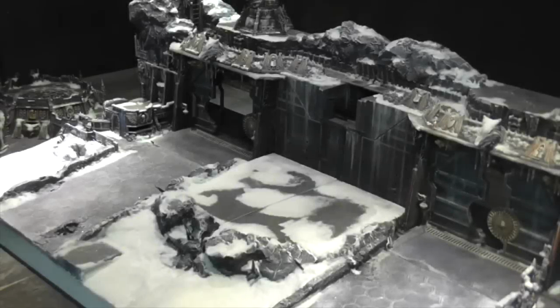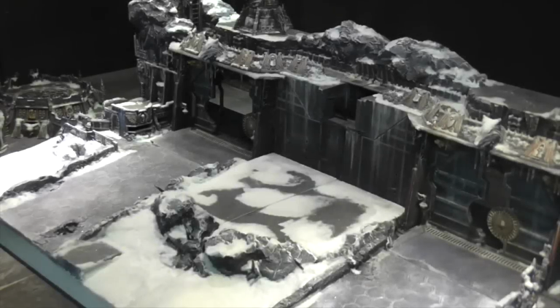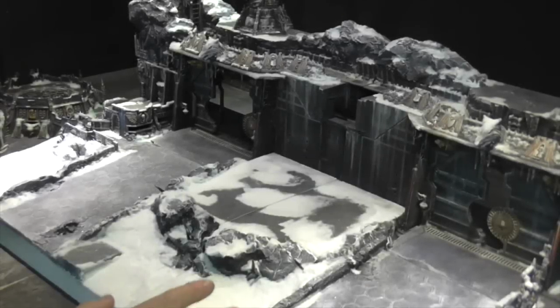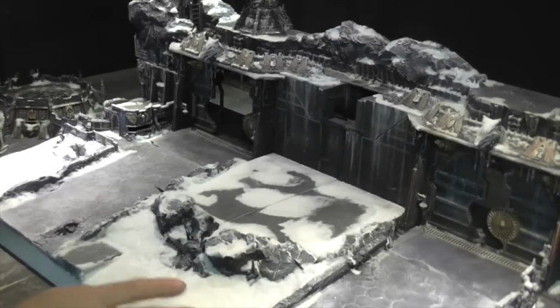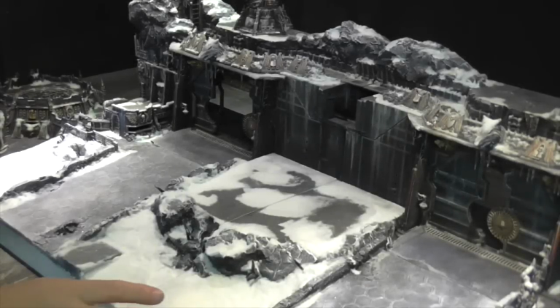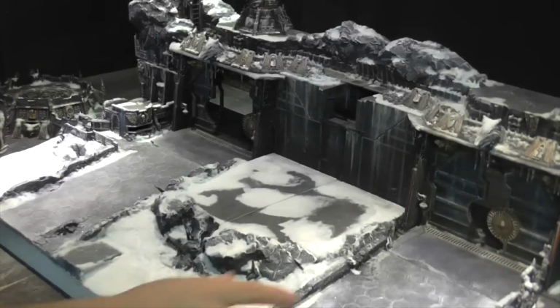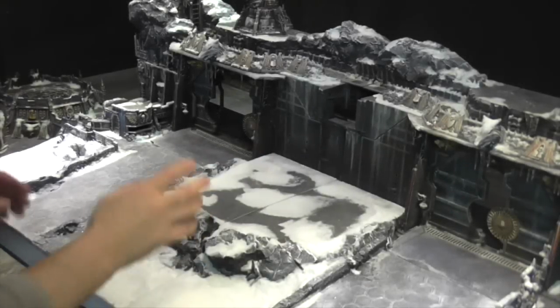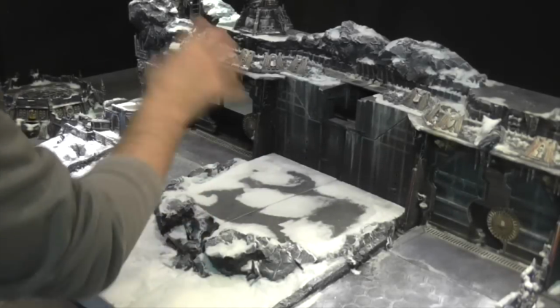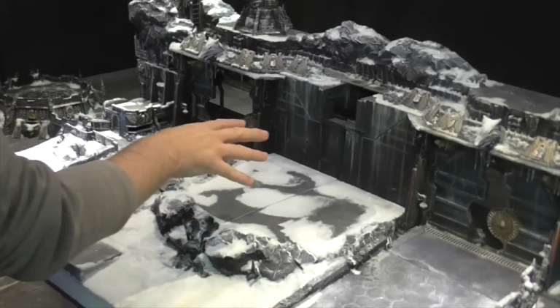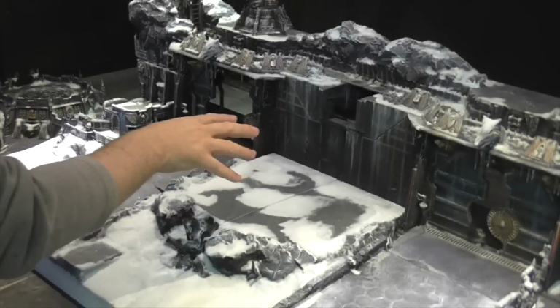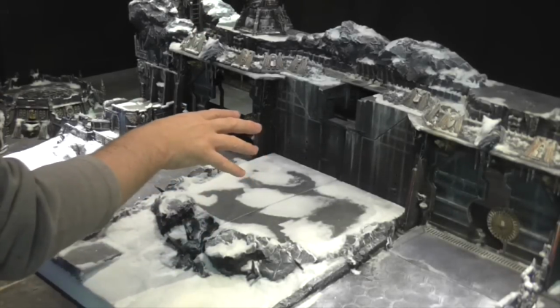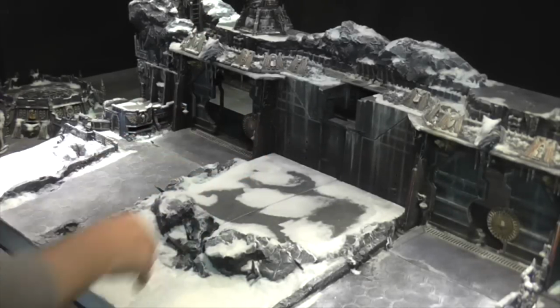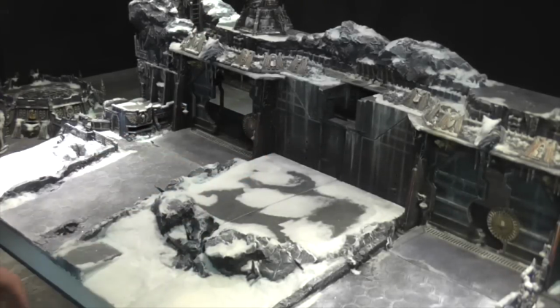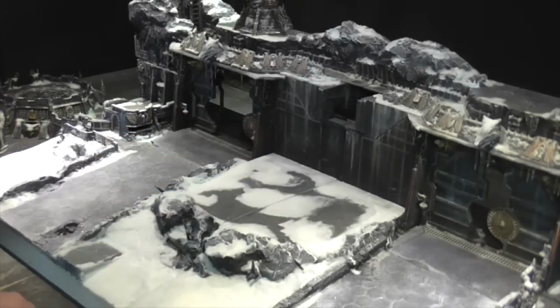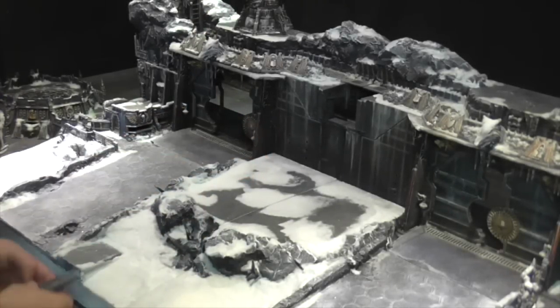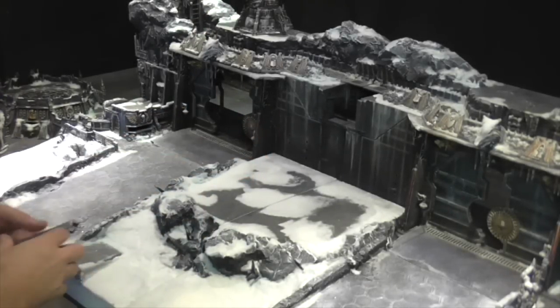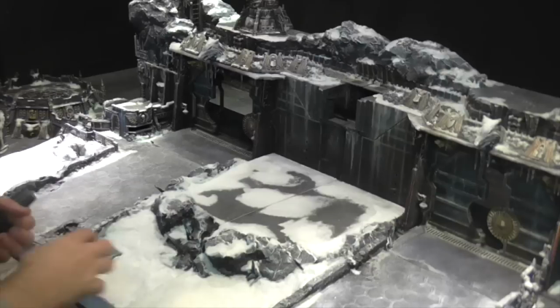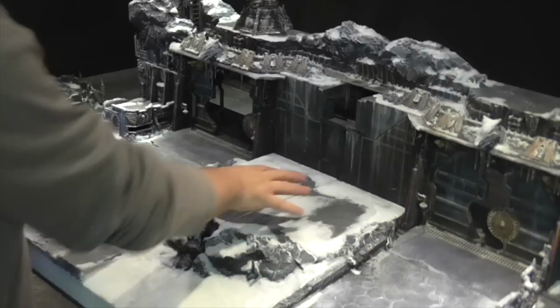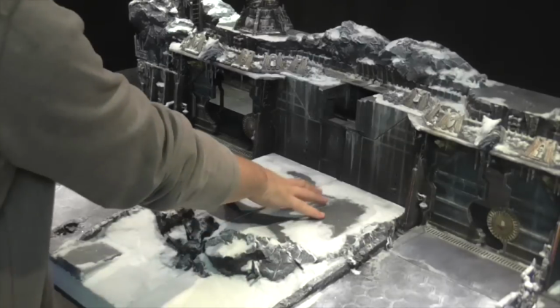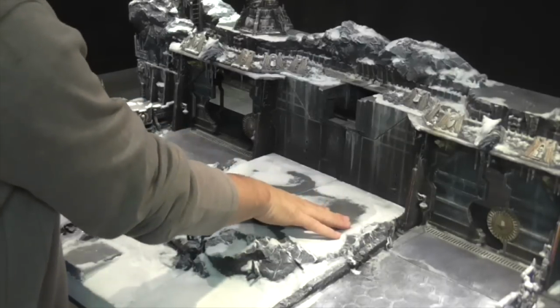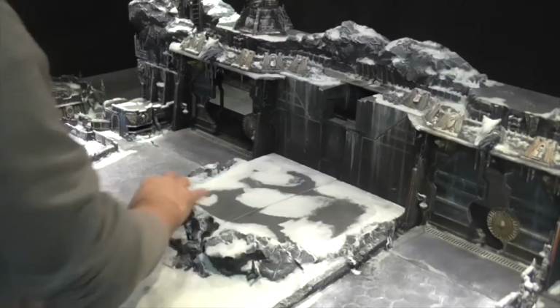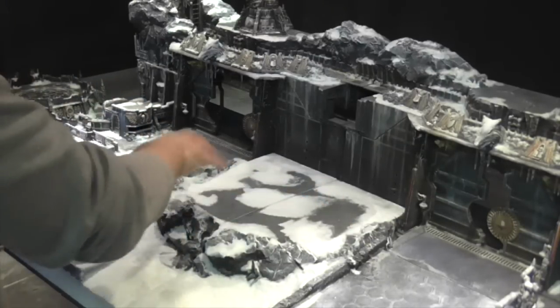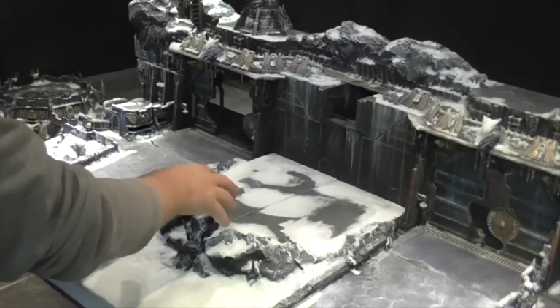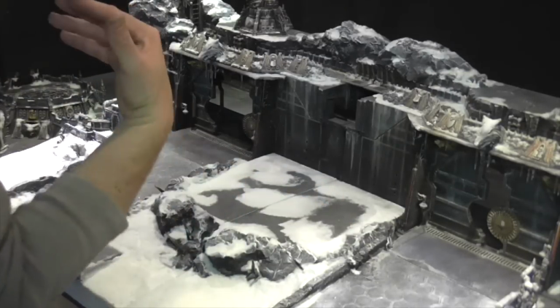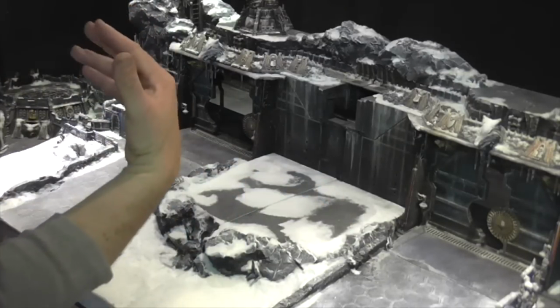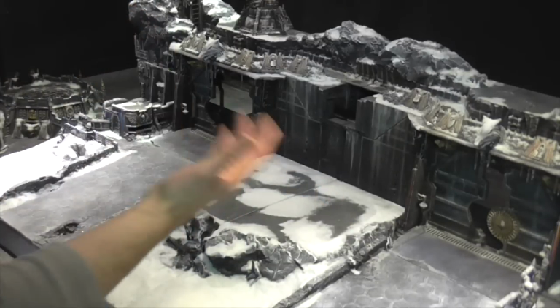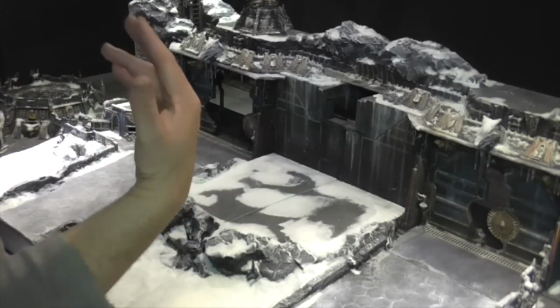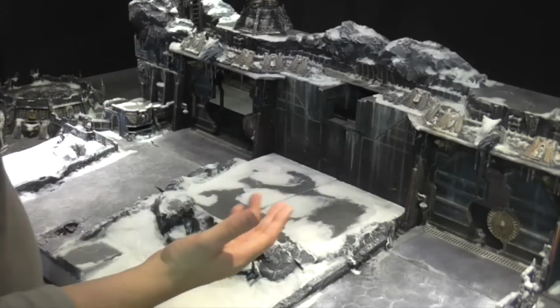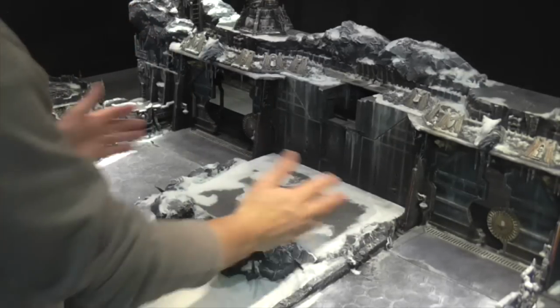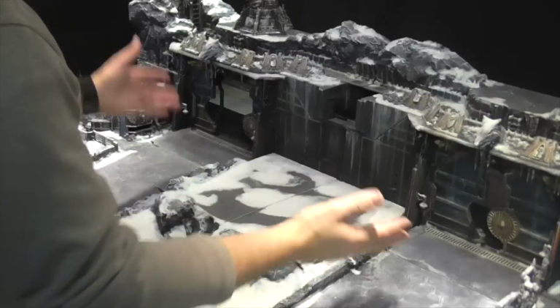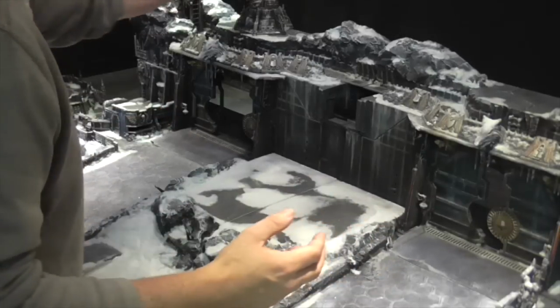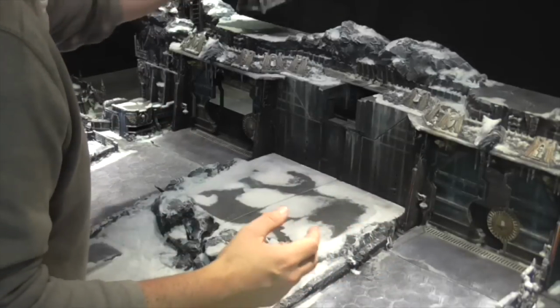Once the two door sections are put into place, we can now put in the main landing pad. Now you don't have to use the landing pad — it can be taken away and you can use it in this format.